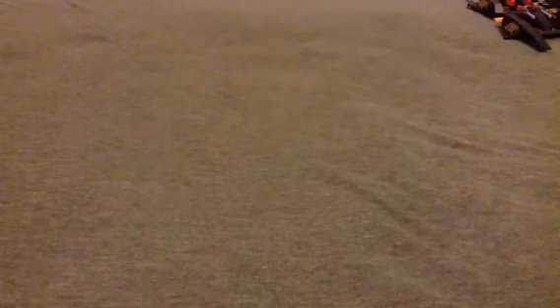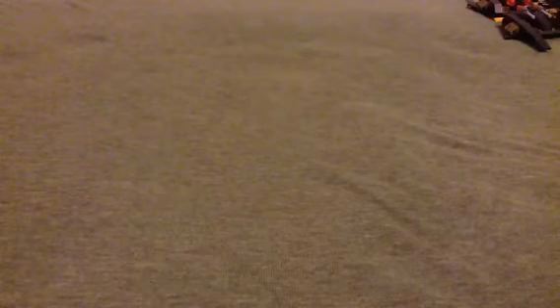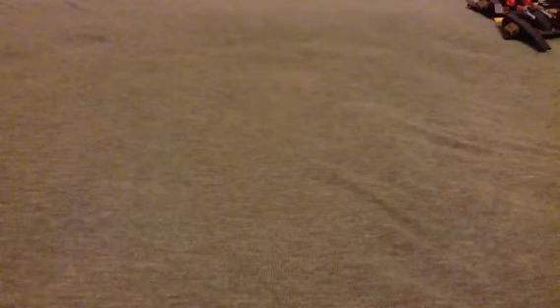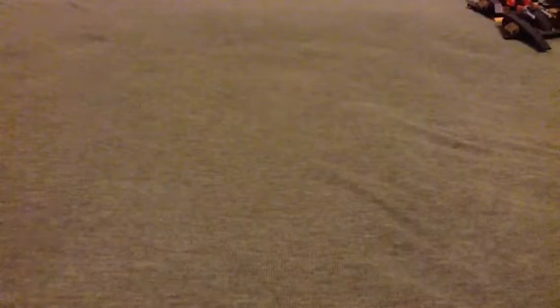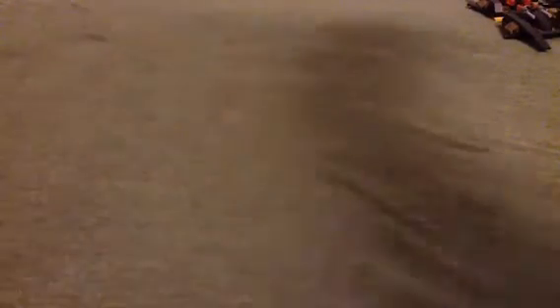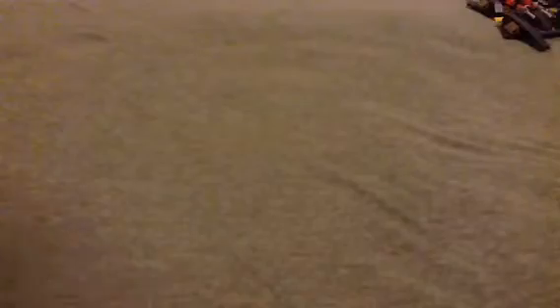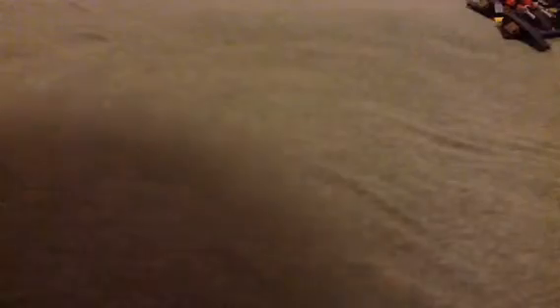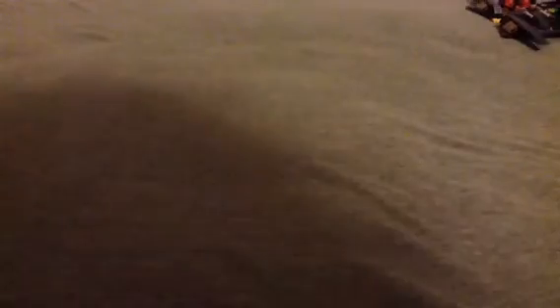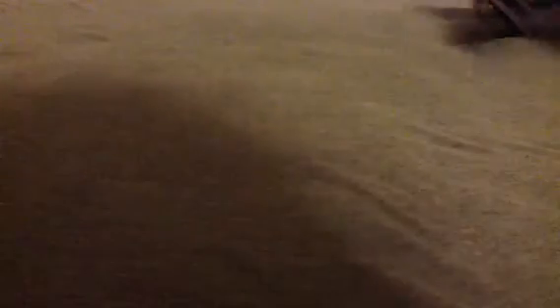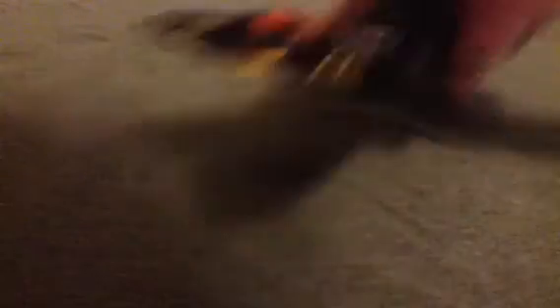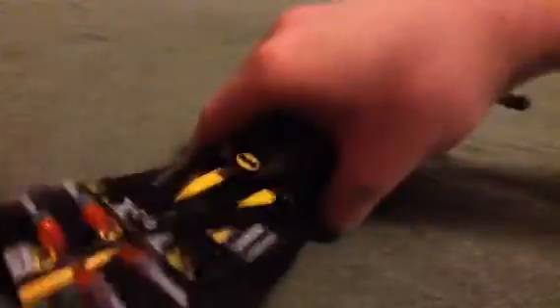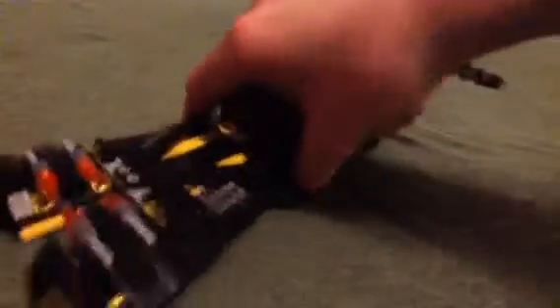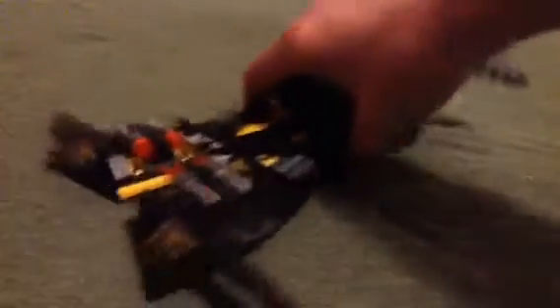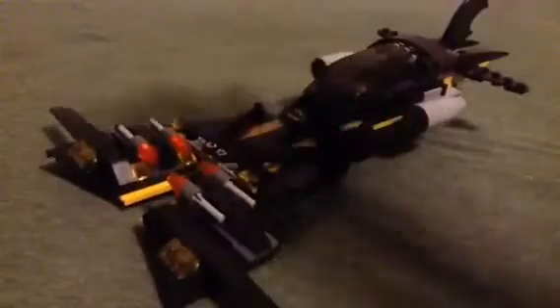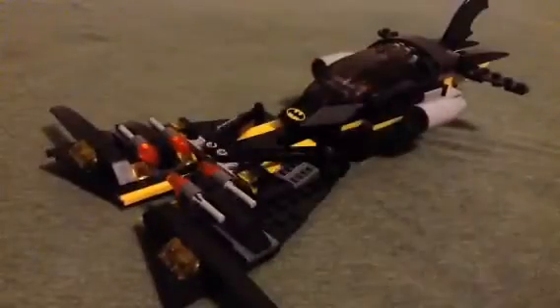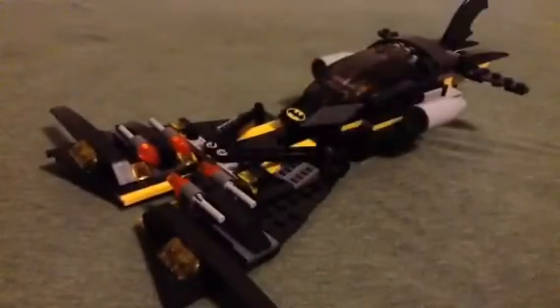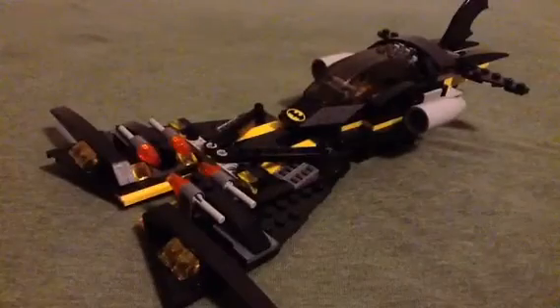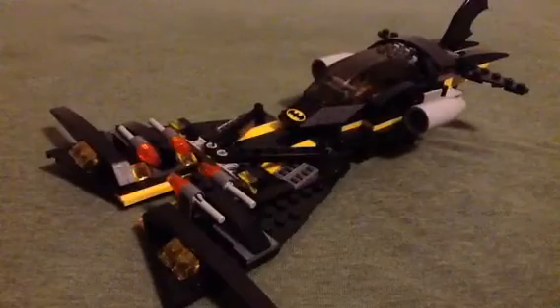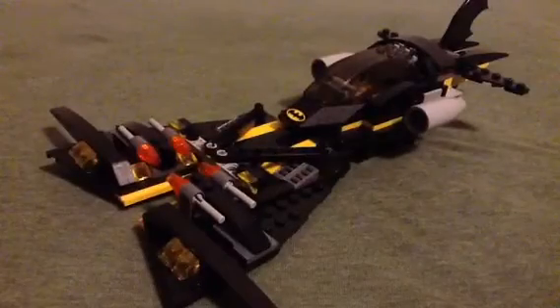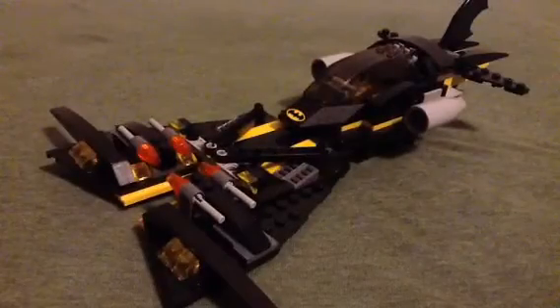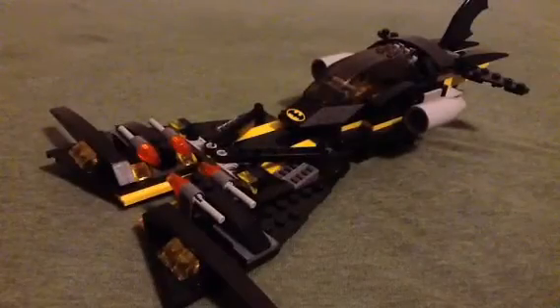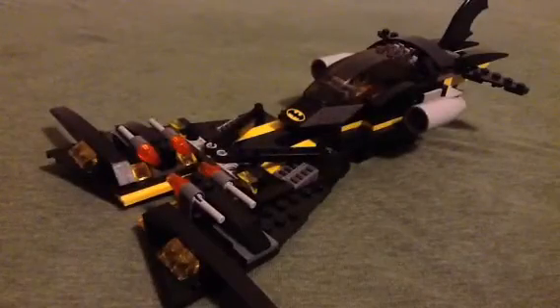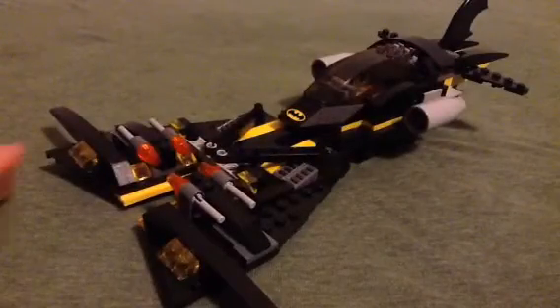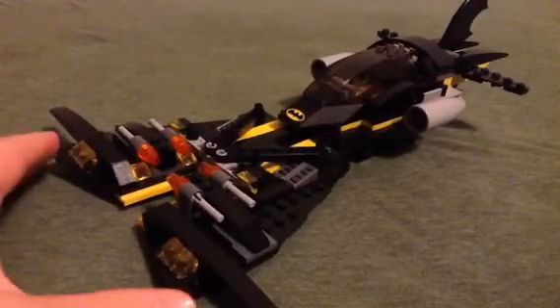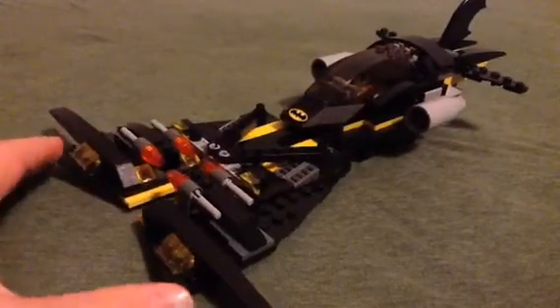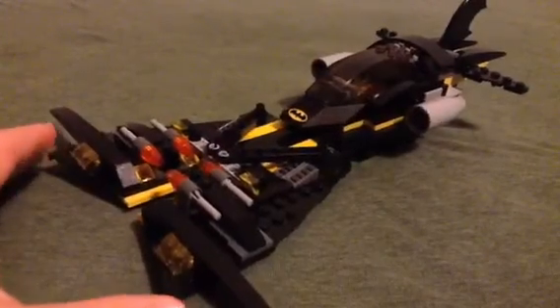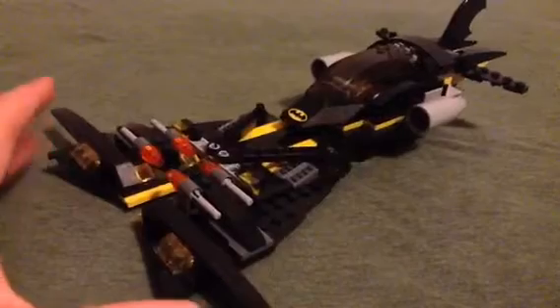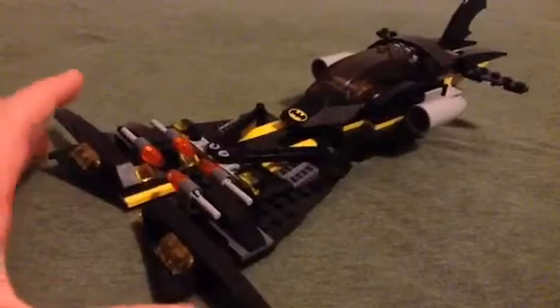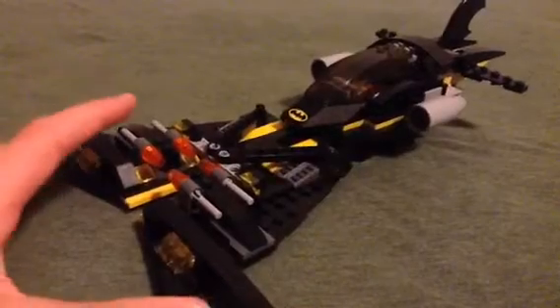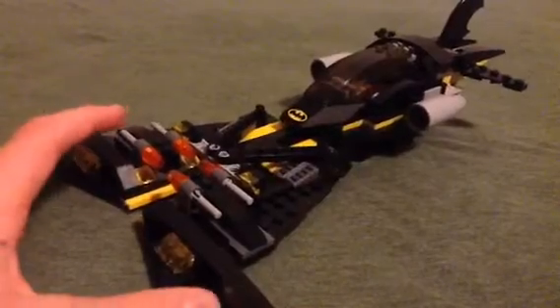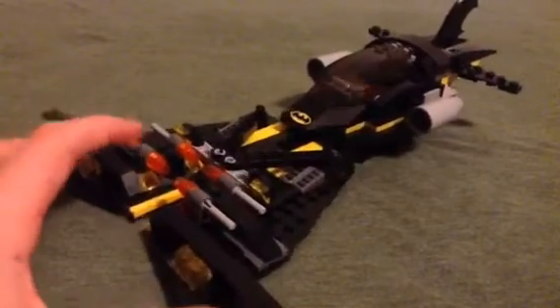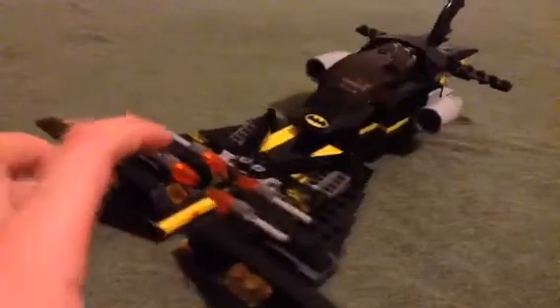That was the steamroller. Now we get a new Batwing, which is, I think it's kind of wacky, to be perfectly honest.